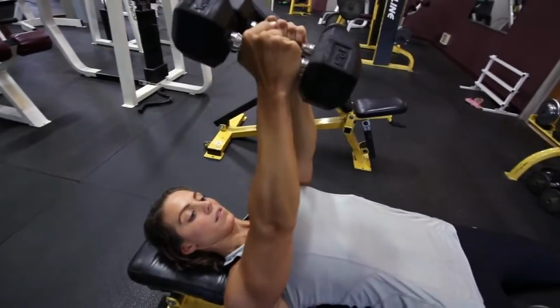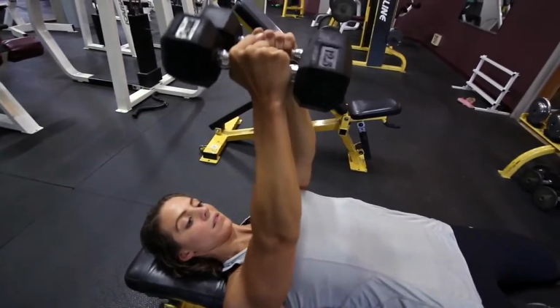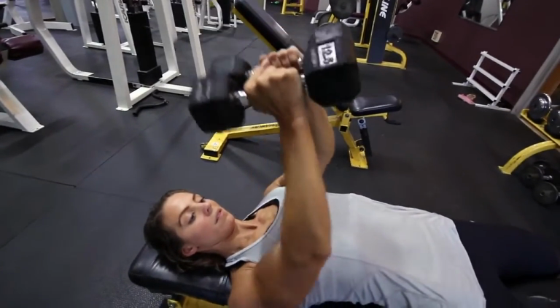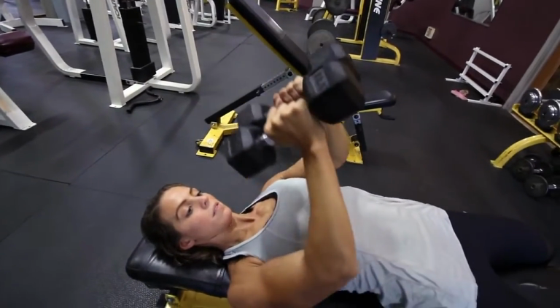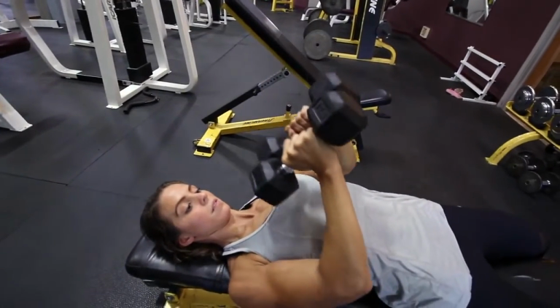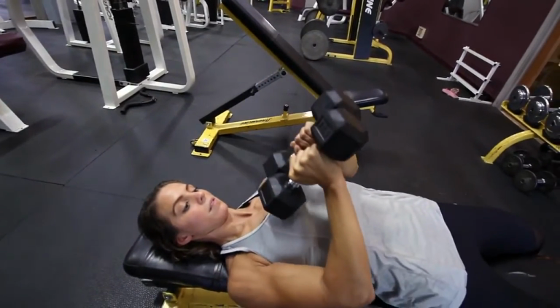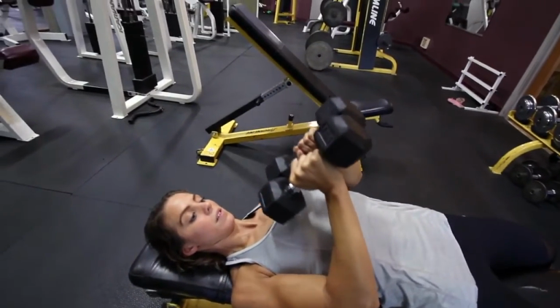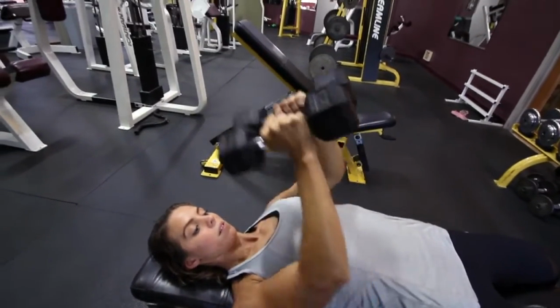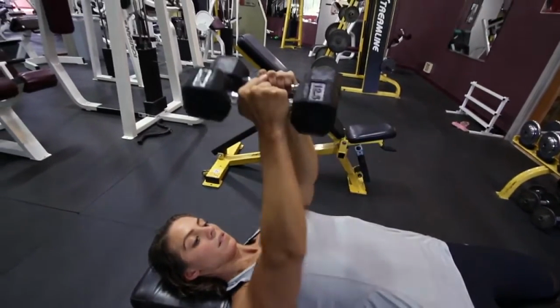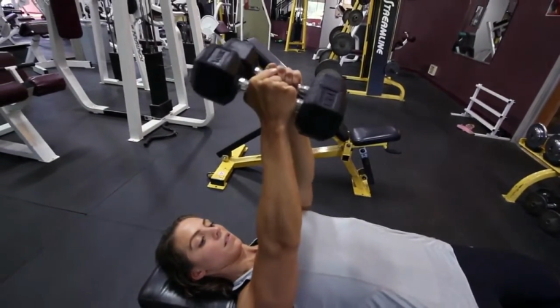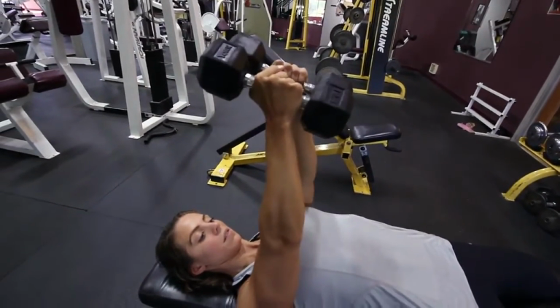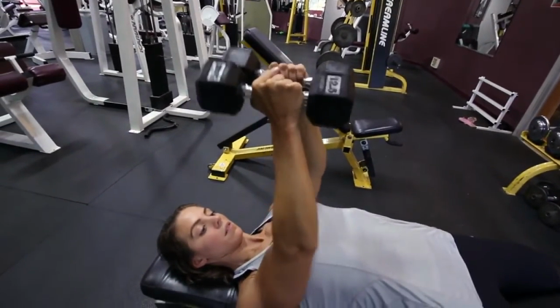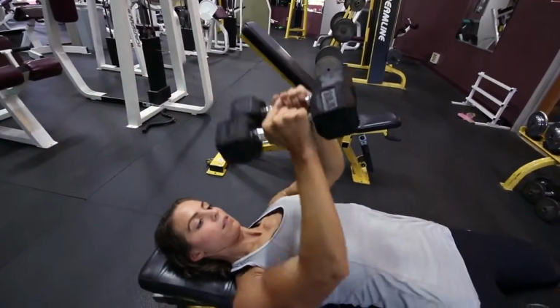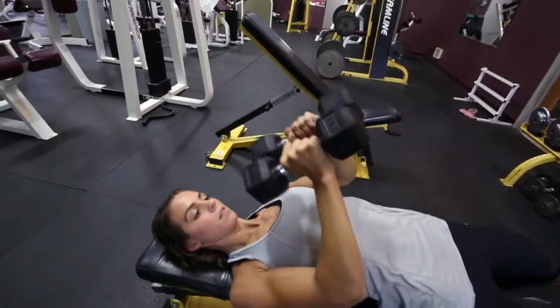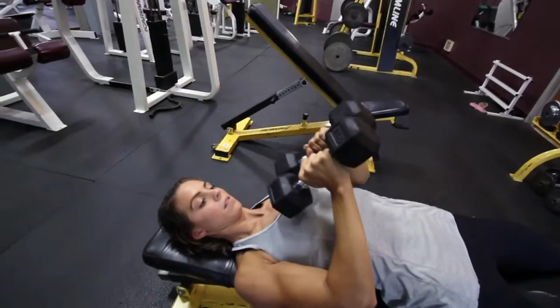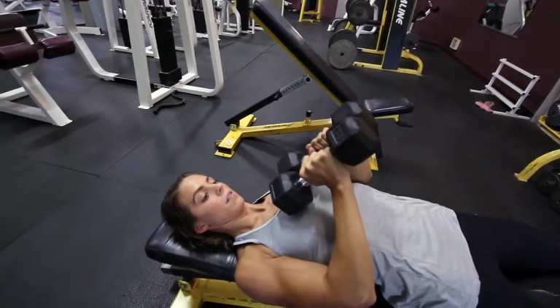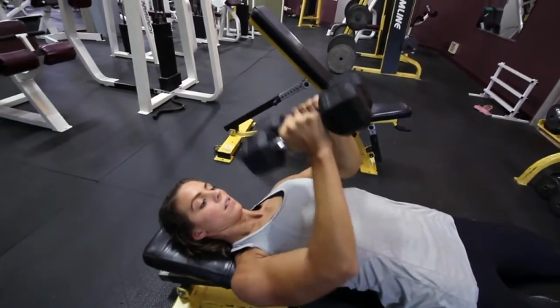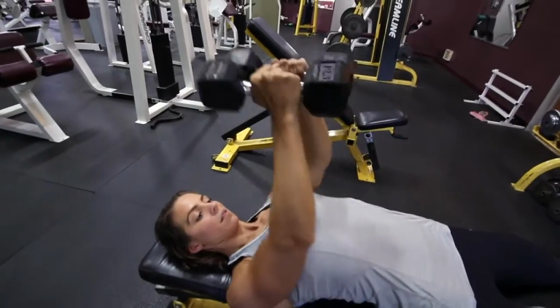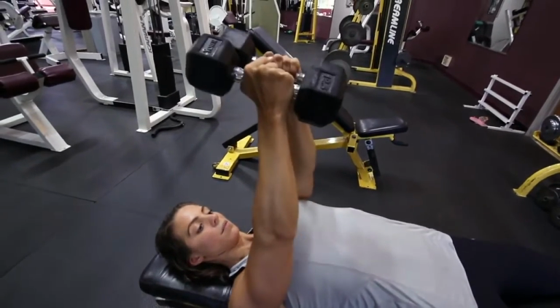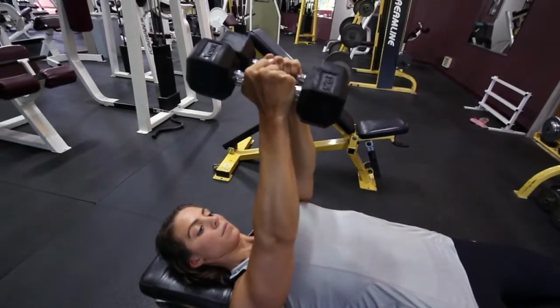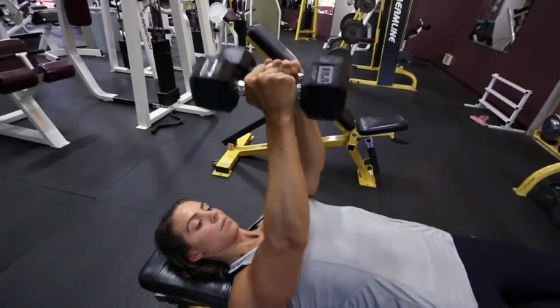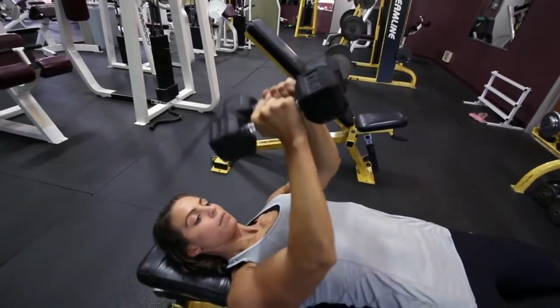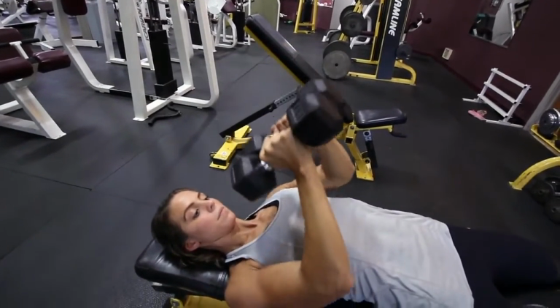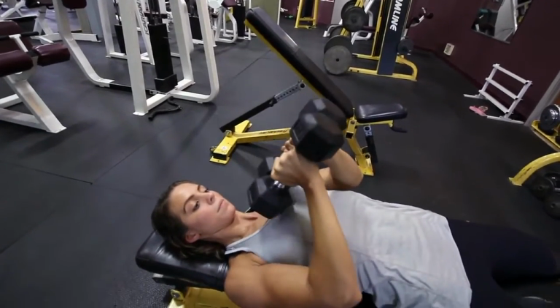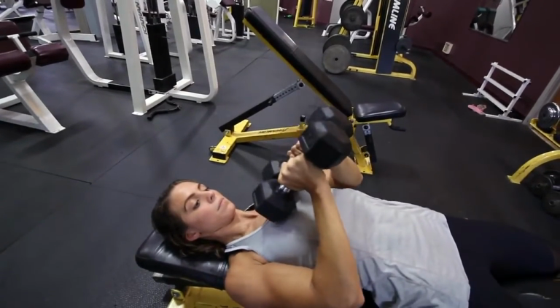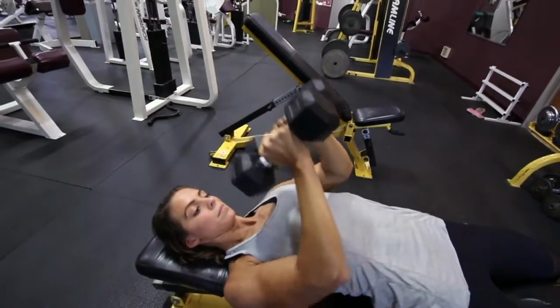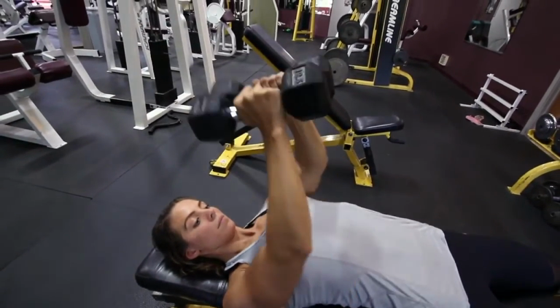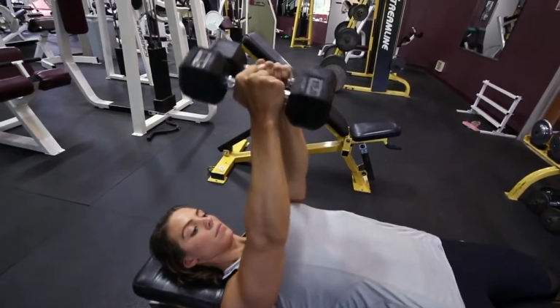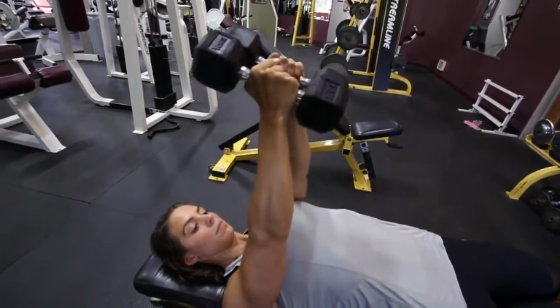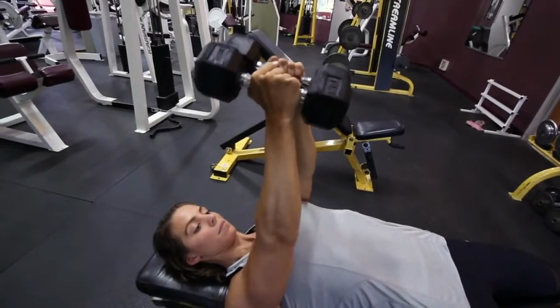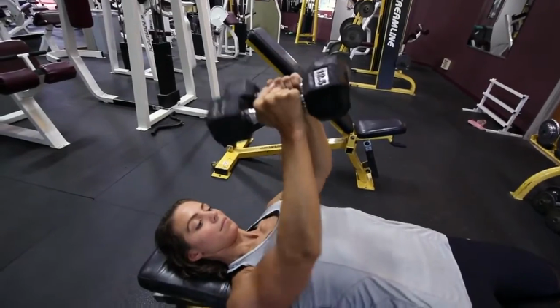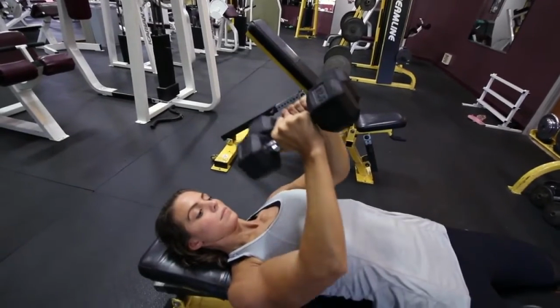Now press the weight using your chest muscles upward, bringing the dumbbells parallel to your chest. Squeeze your chest at the top of the movement and then slowly lower back down to starting position.